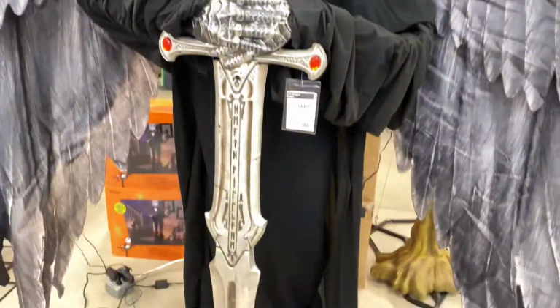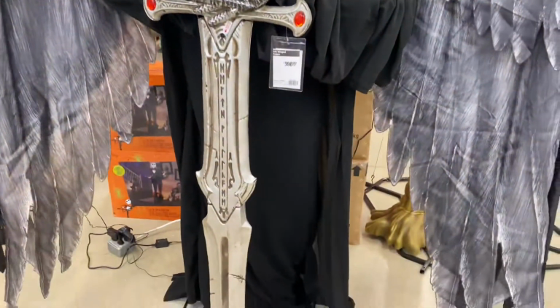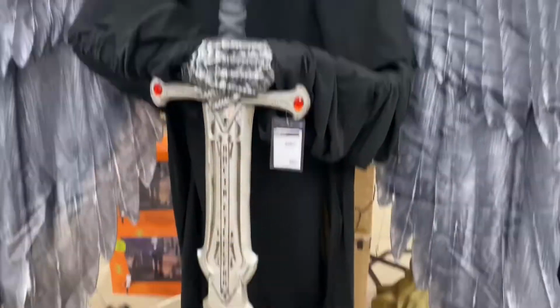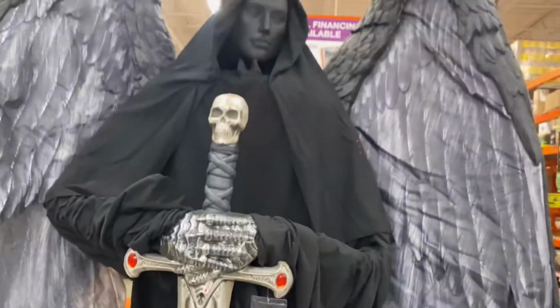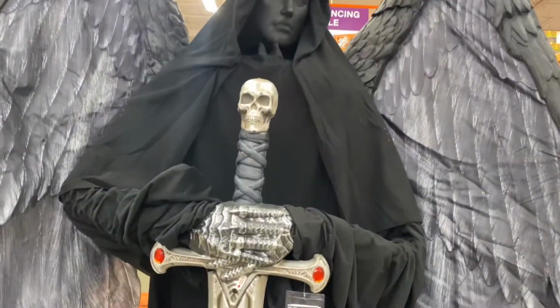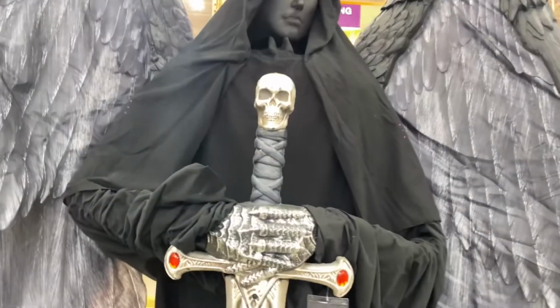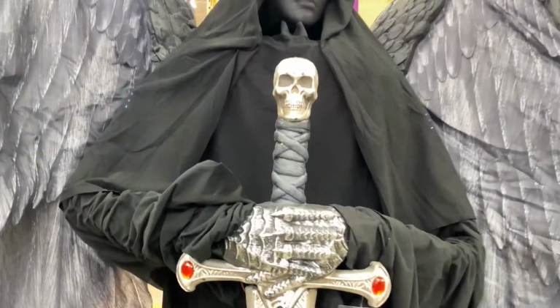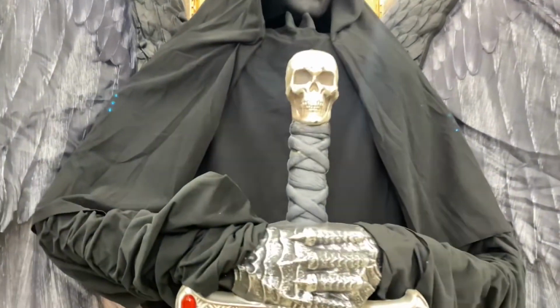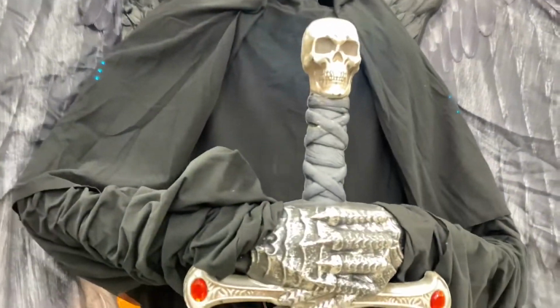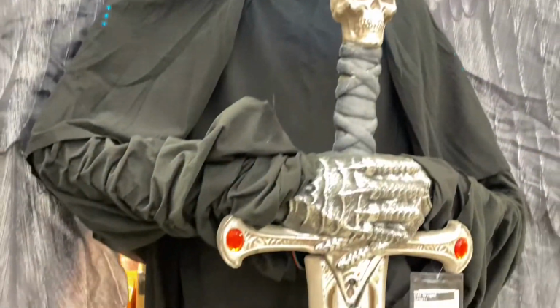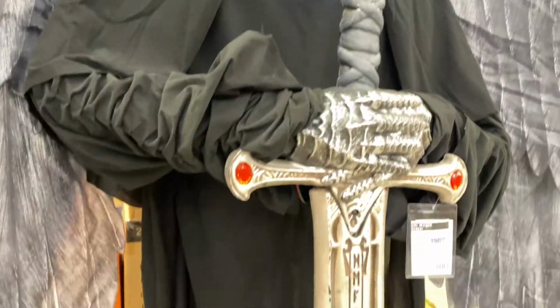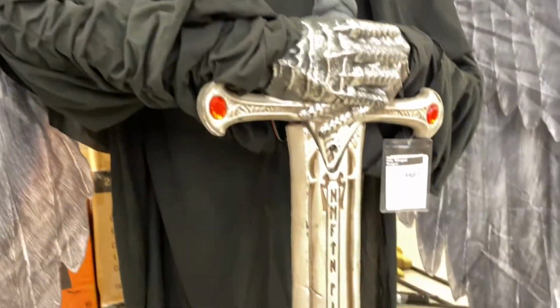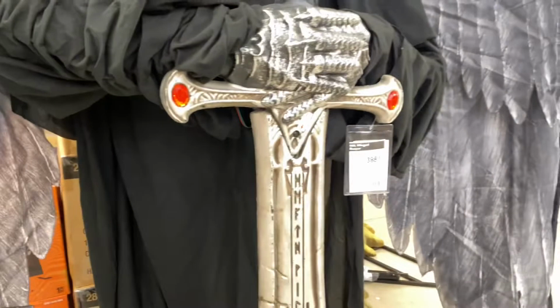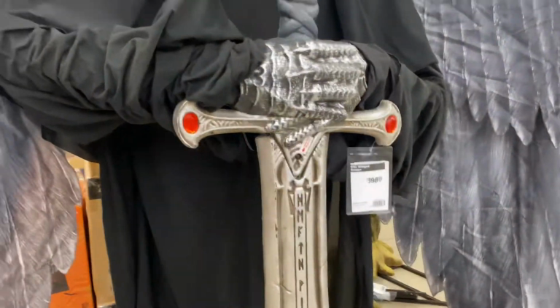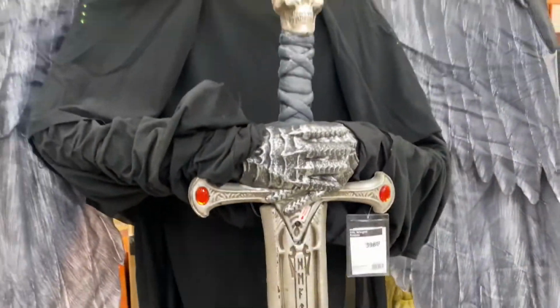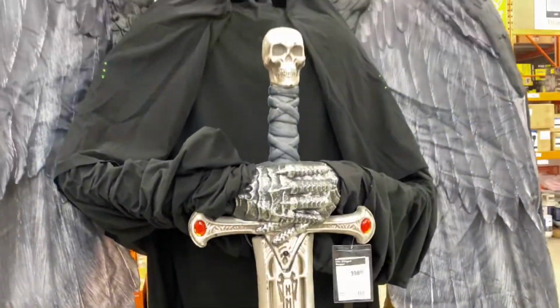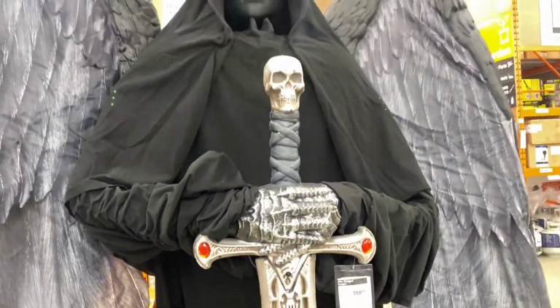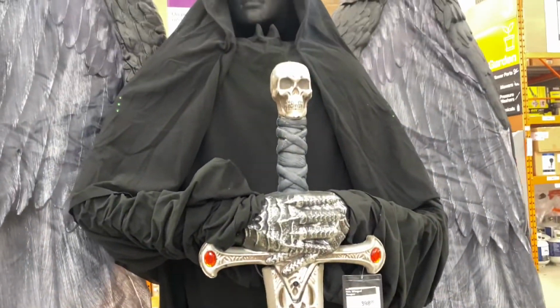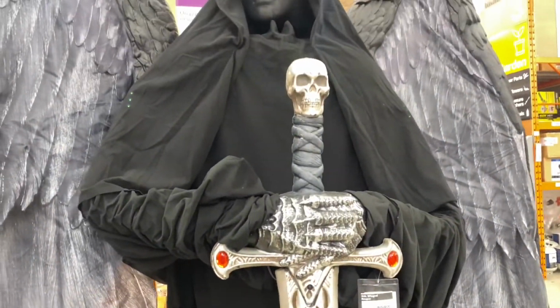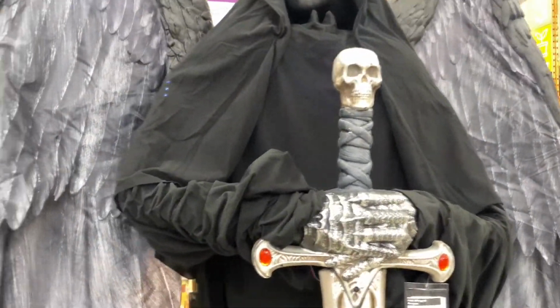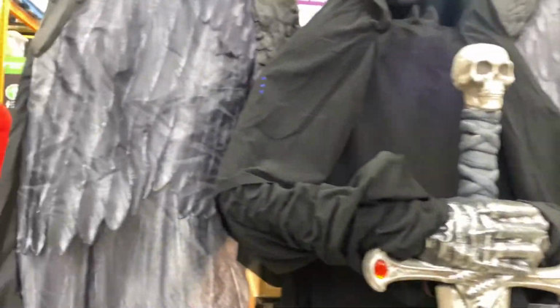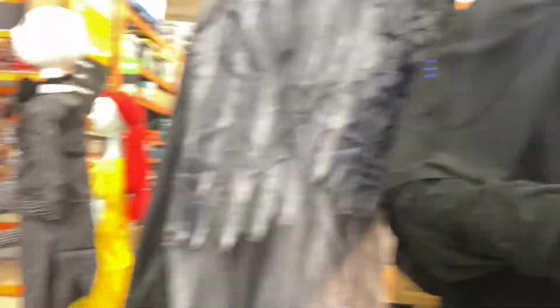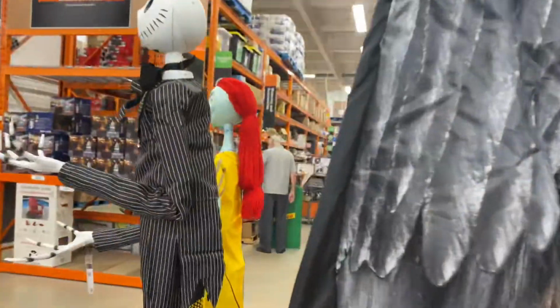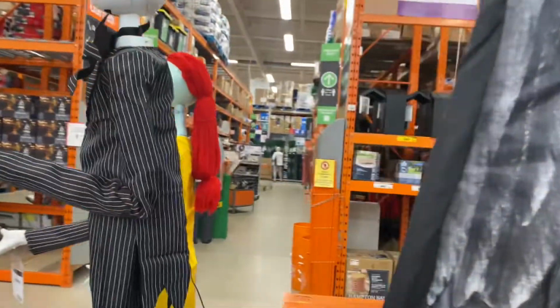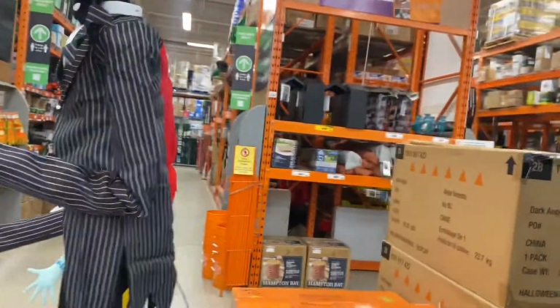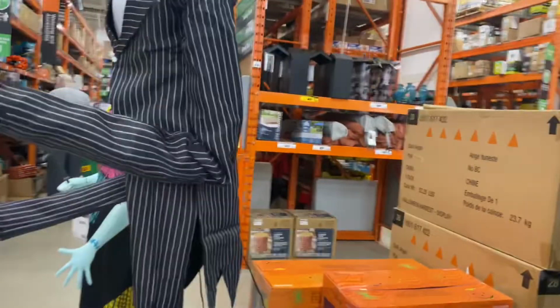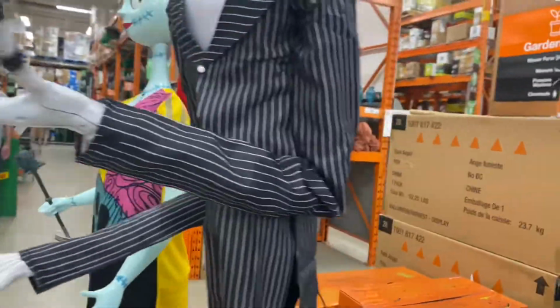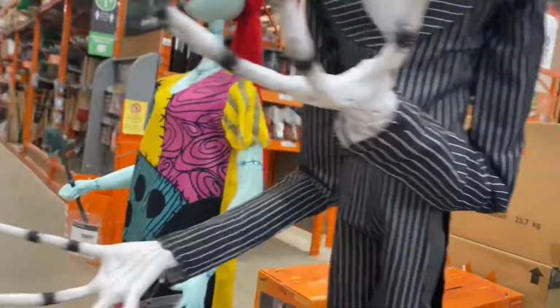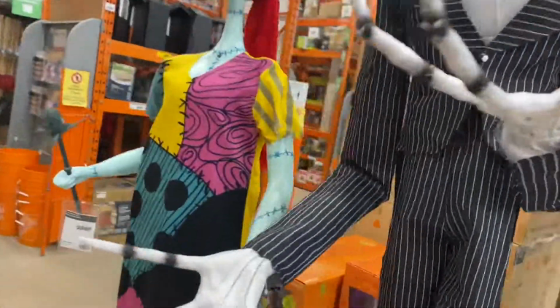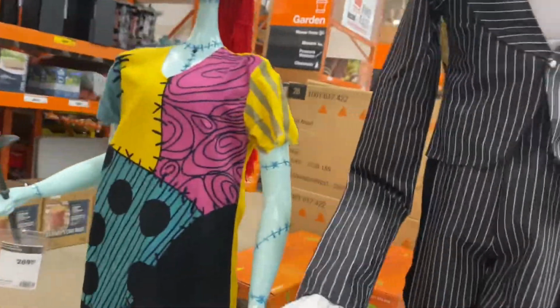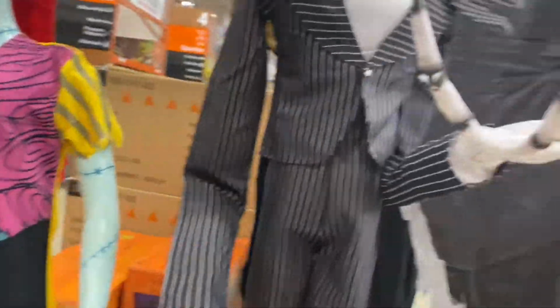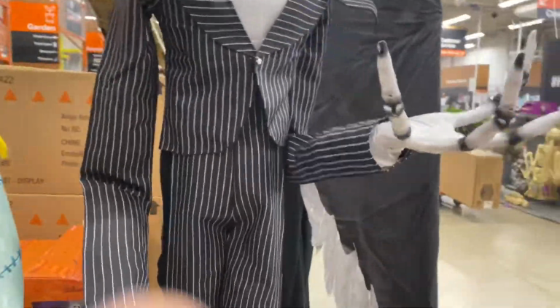He's actually giant, holy crap. Yeah, I think it's Dark Angel. Then we got Sally and Jack.